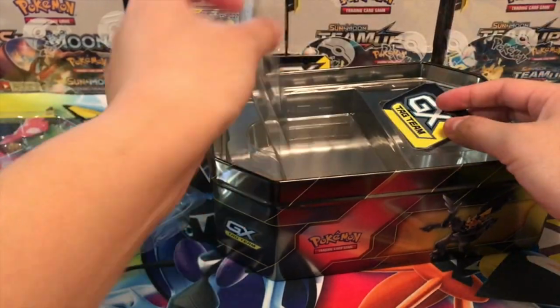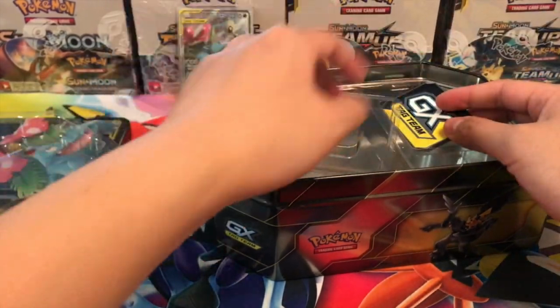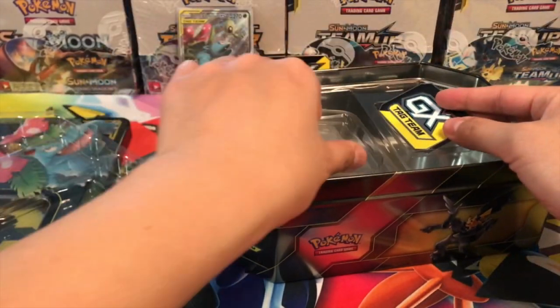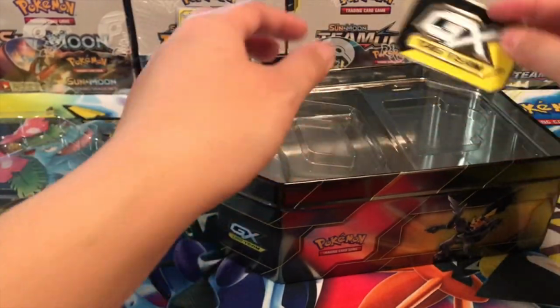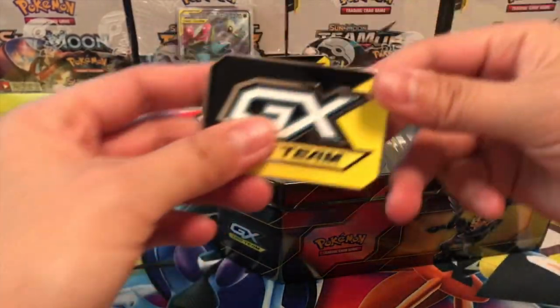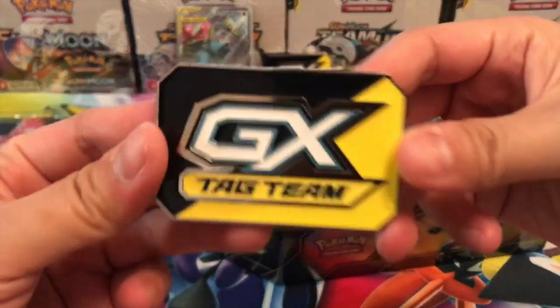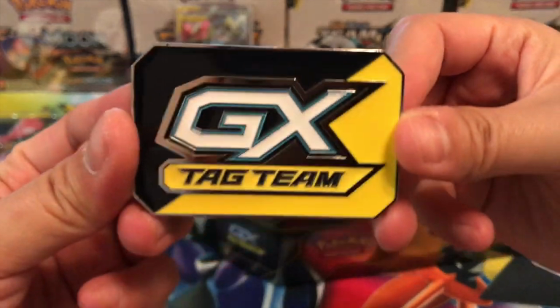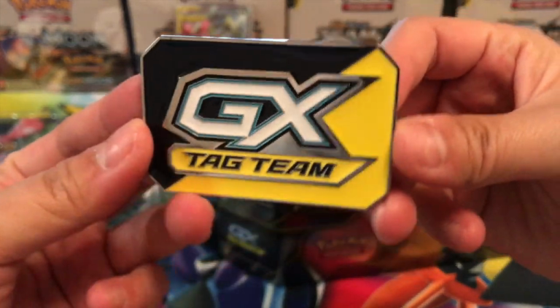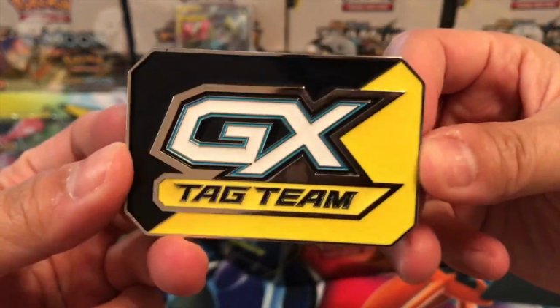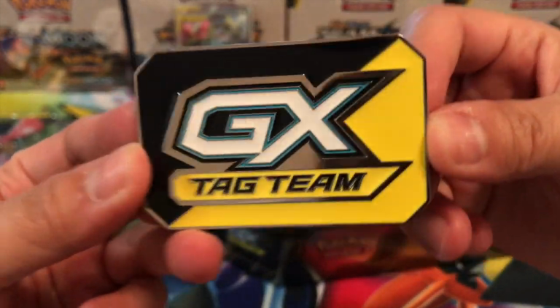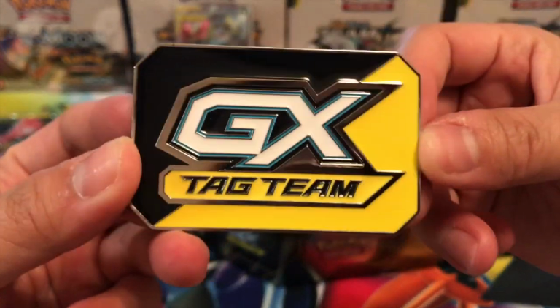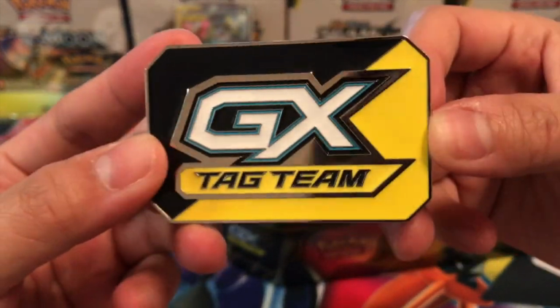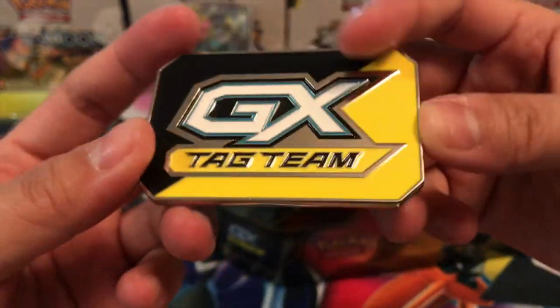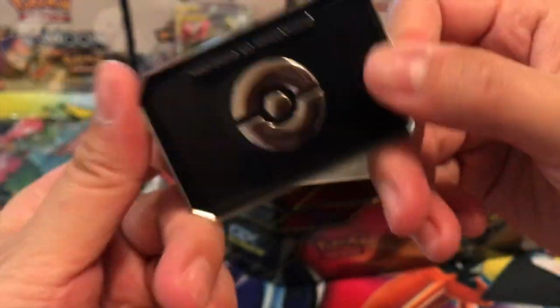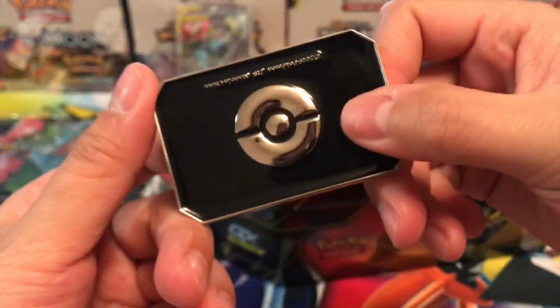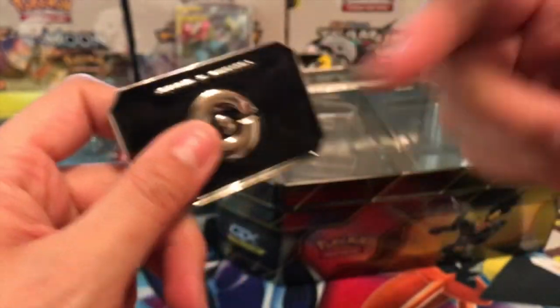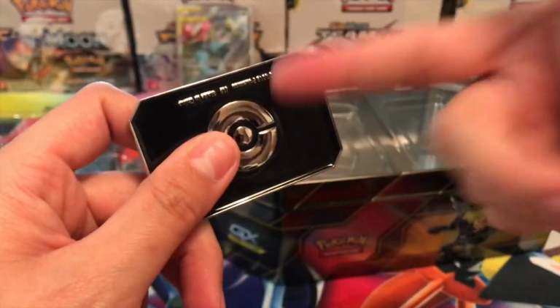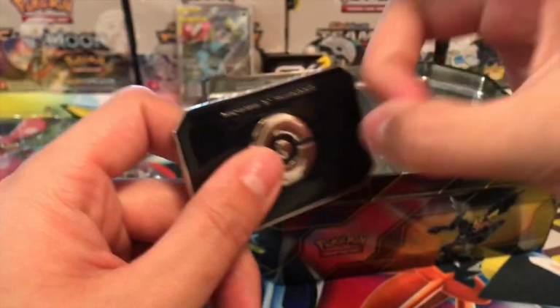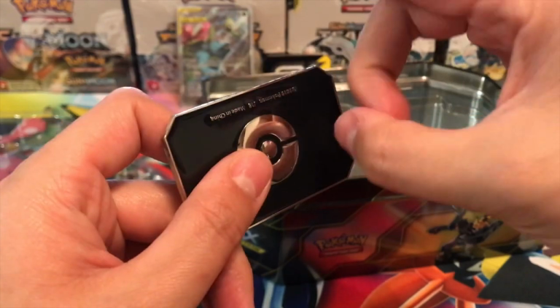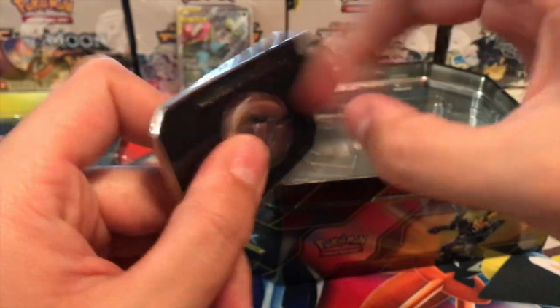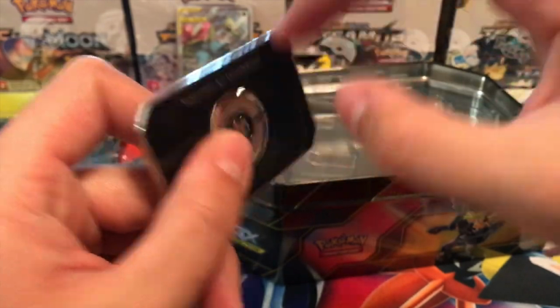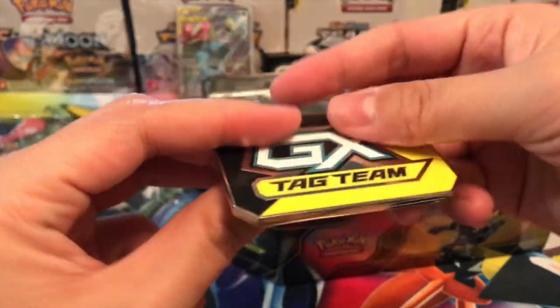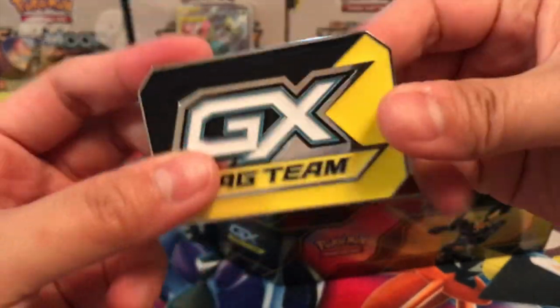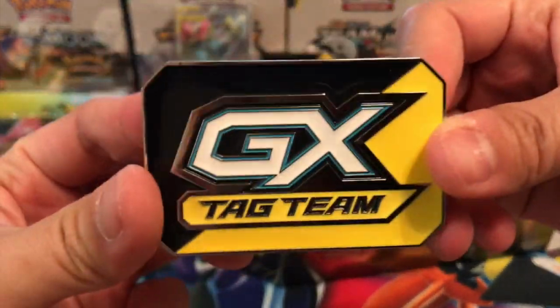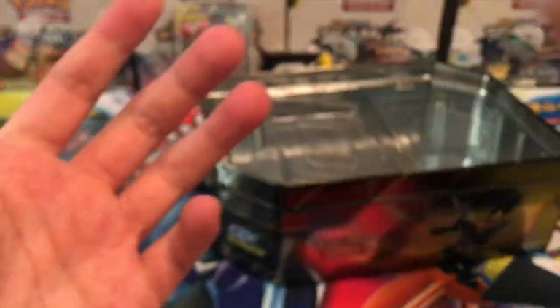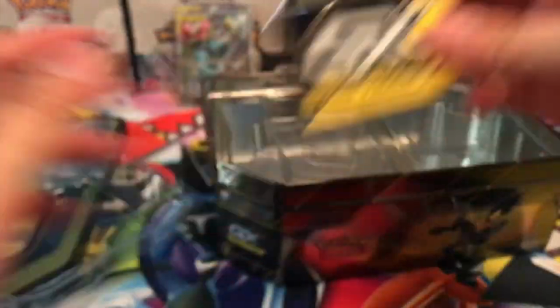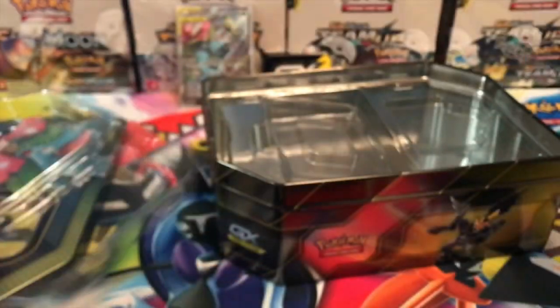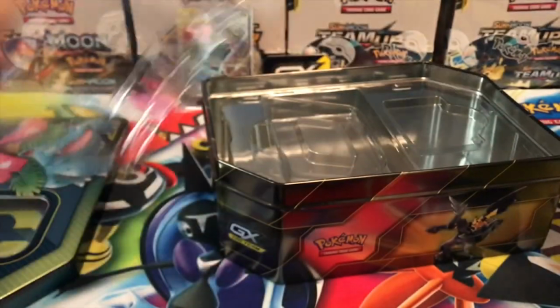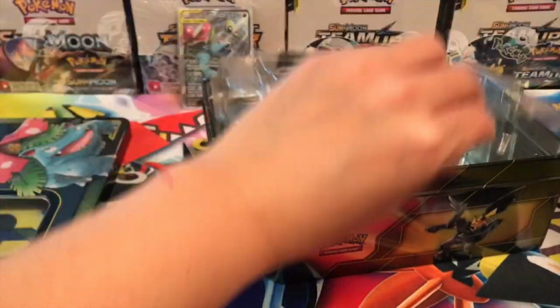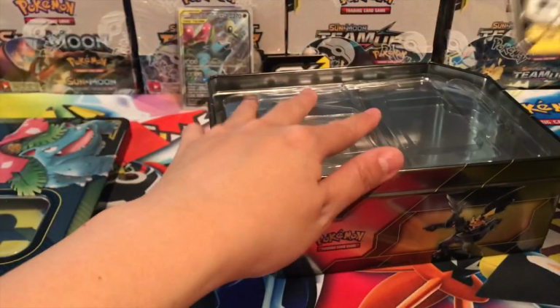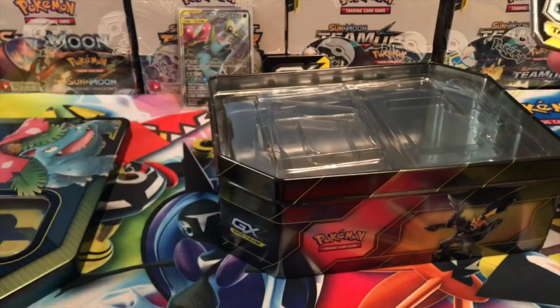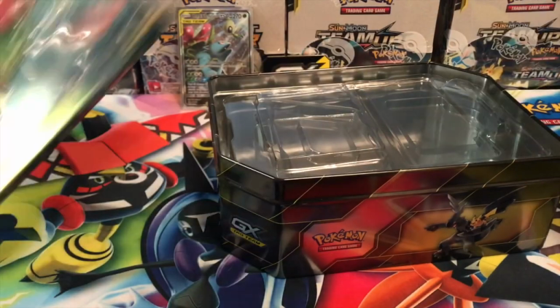It's kind of okay because it's guaranteed that I get the card instead of buying a bunch of packs to try to pull it. Anyway, here is the GX tag team metal badge — you can actually hear it, it's a metal badge, and that is really exciting.